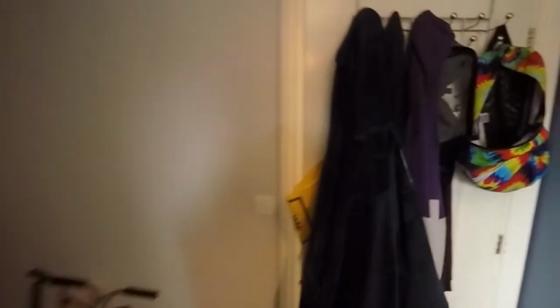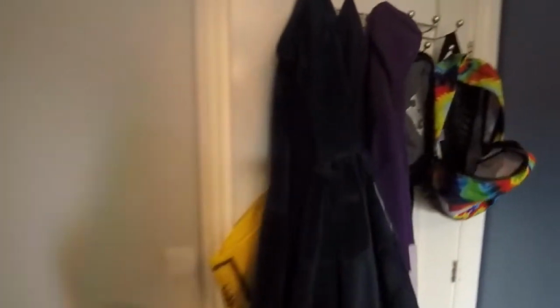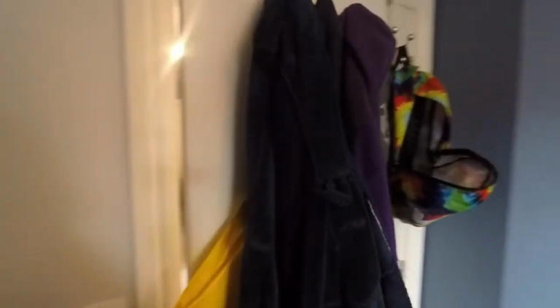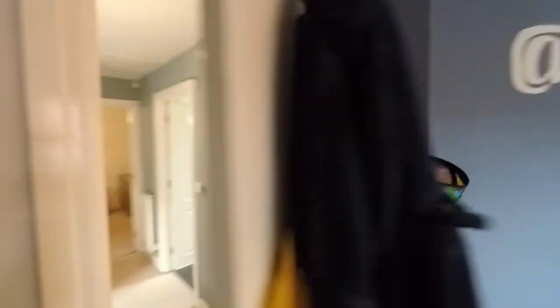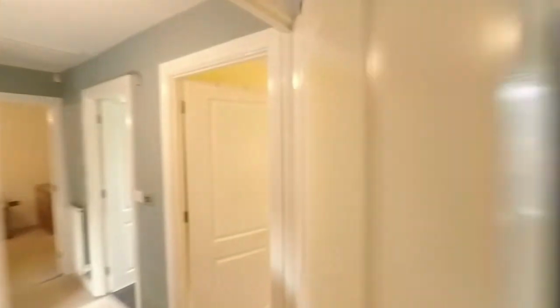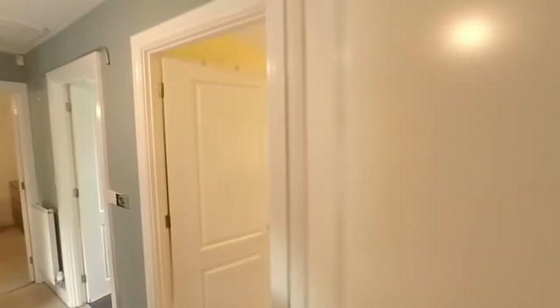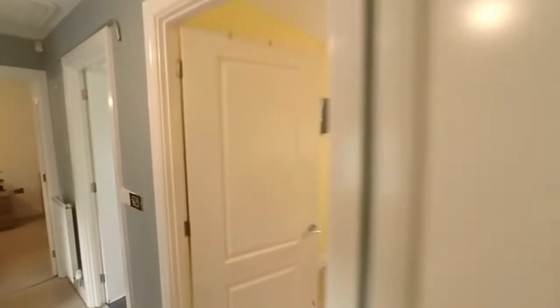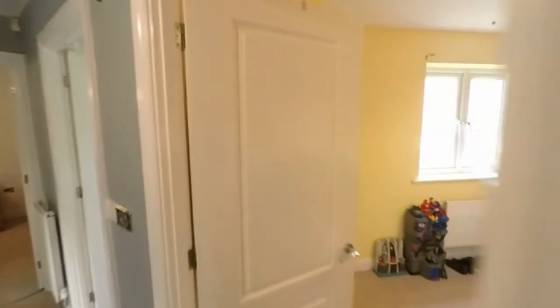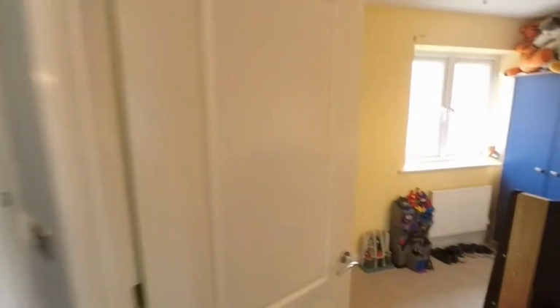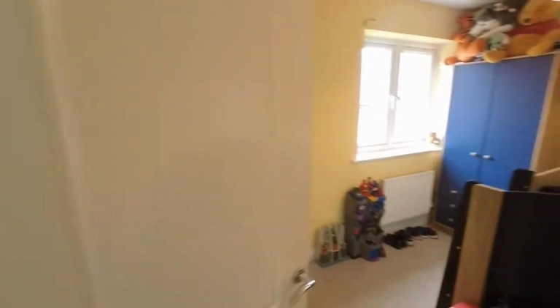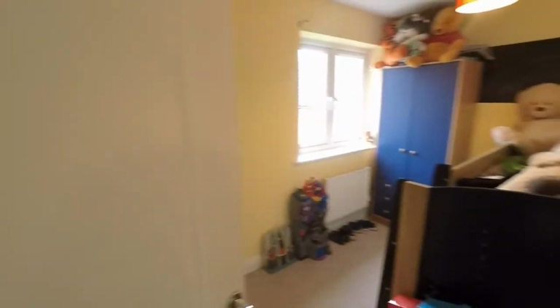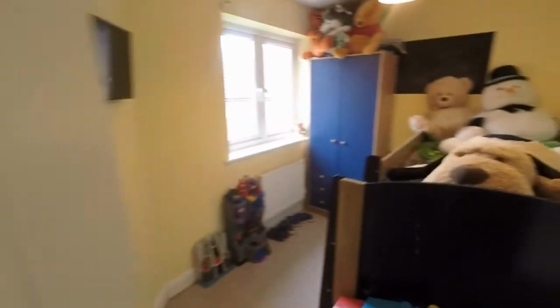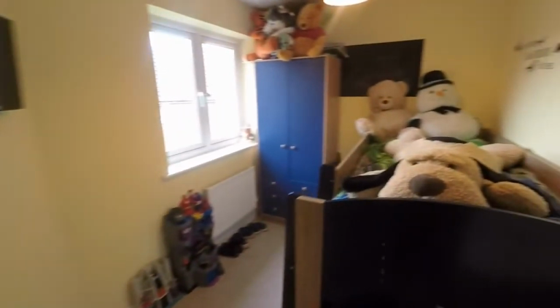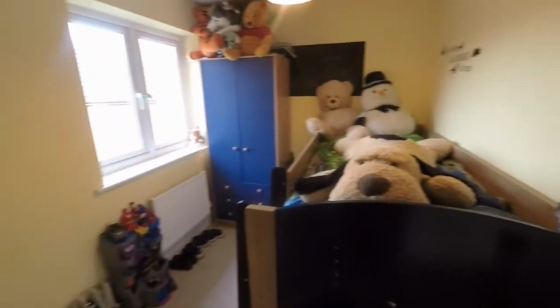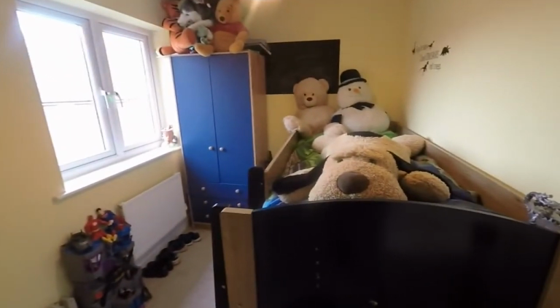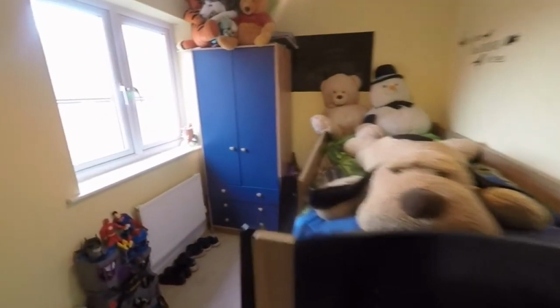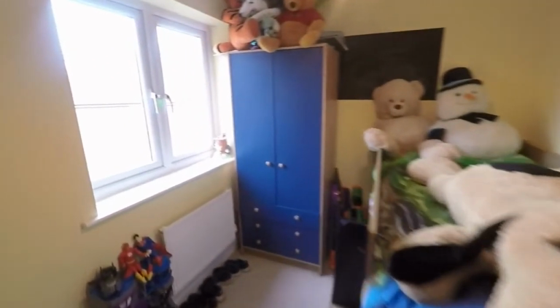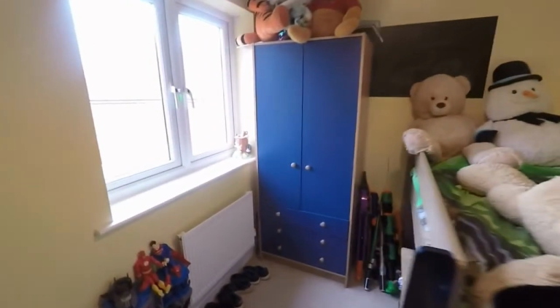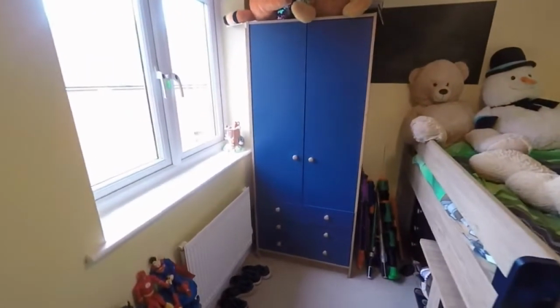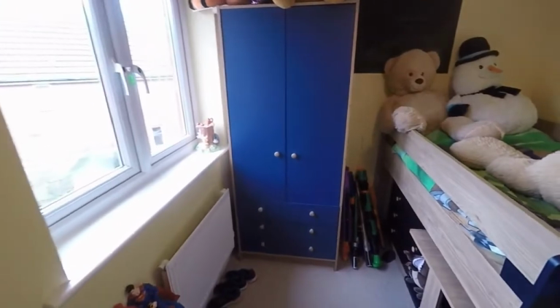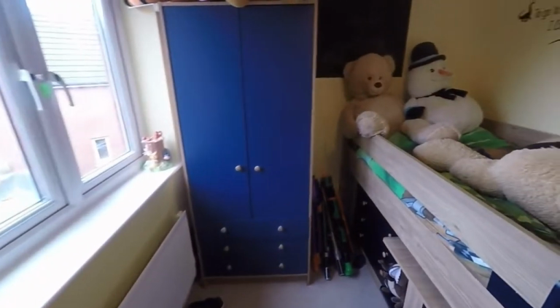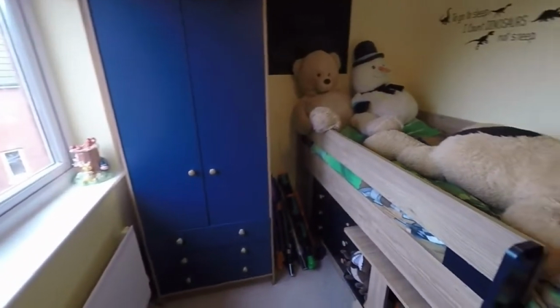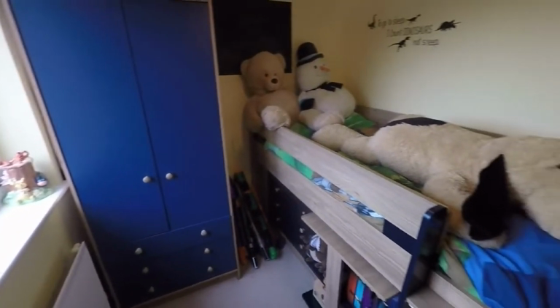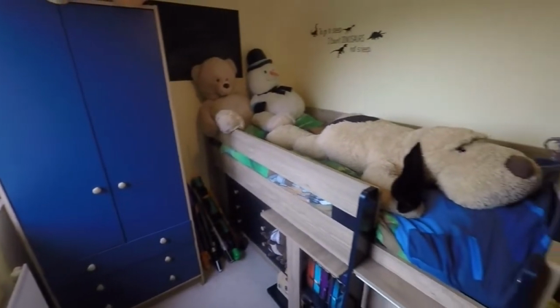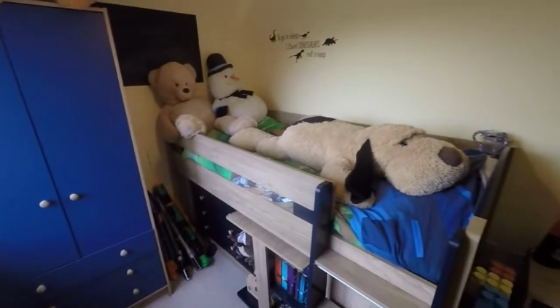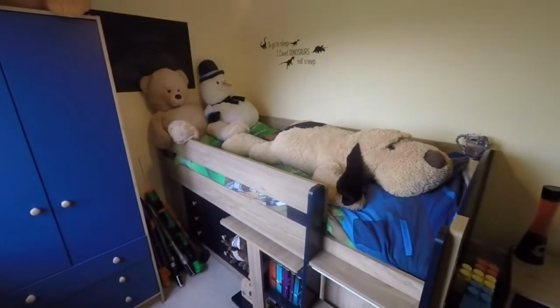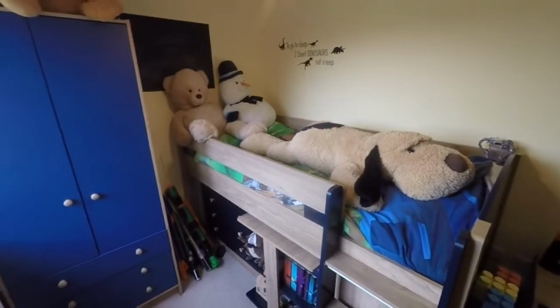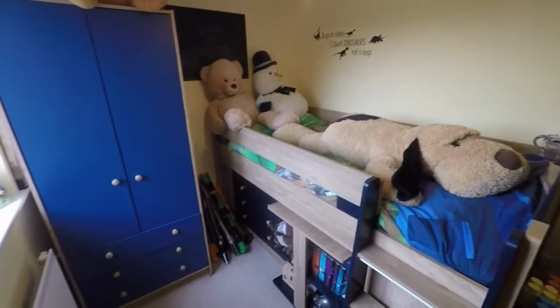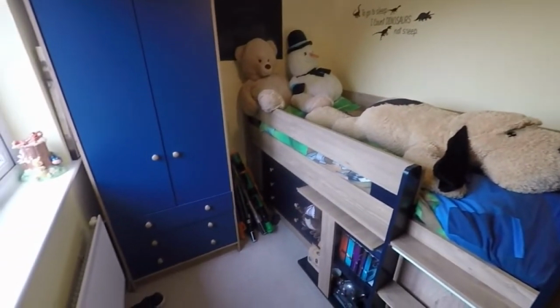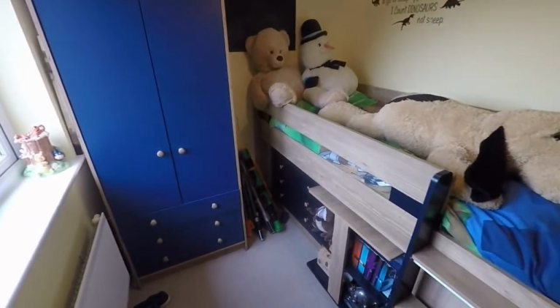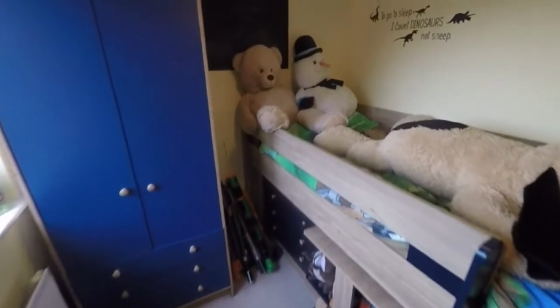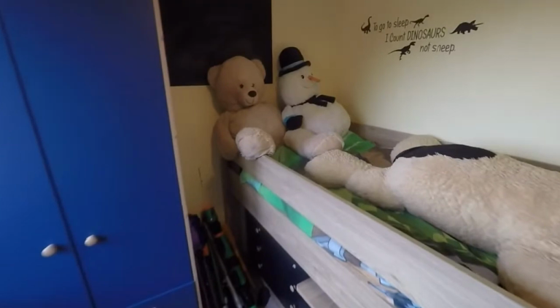Then we have bedroom three — a single room that overlooks the rear. There's a cabin bed at the minute with some storage underneath, which is great for maximising space.